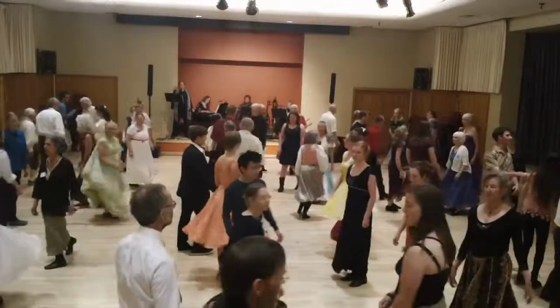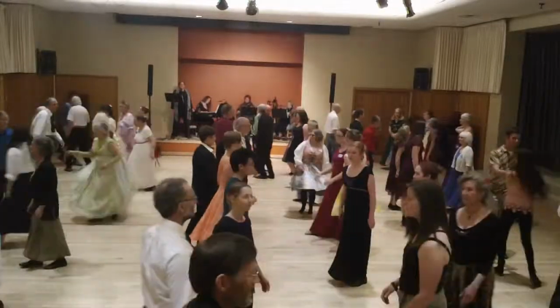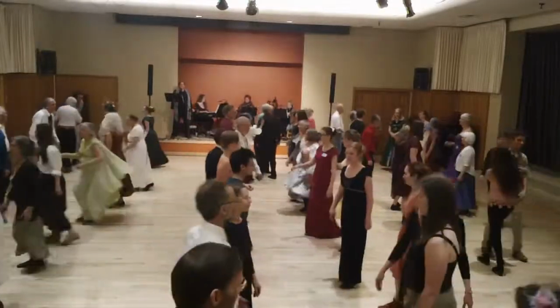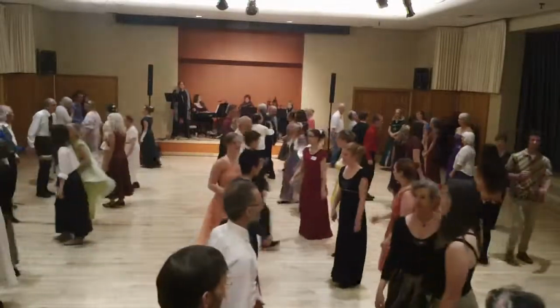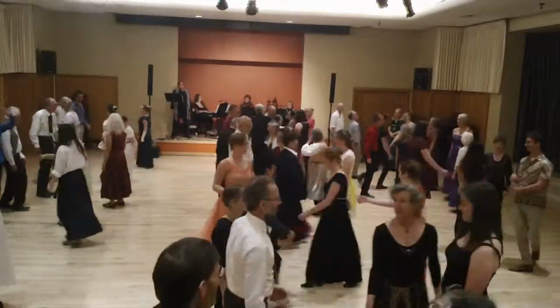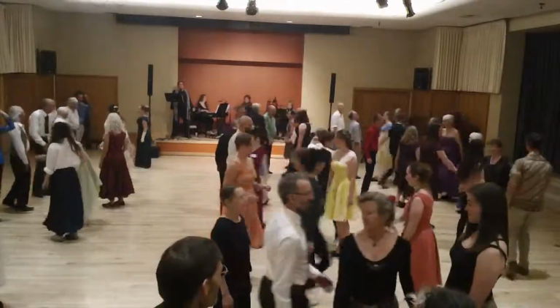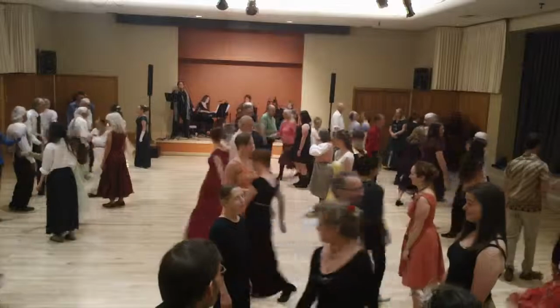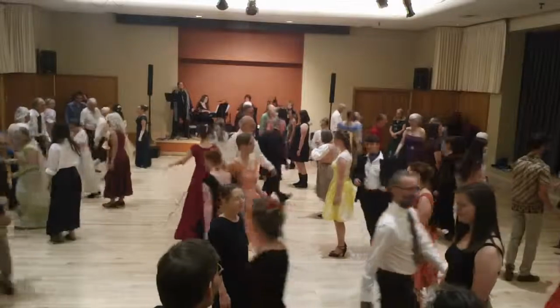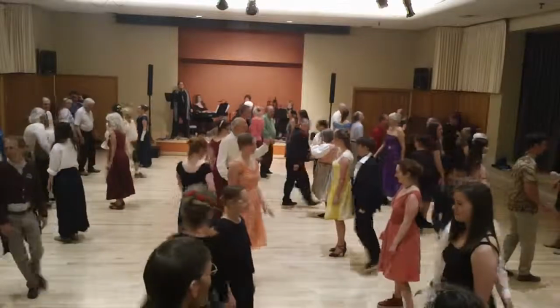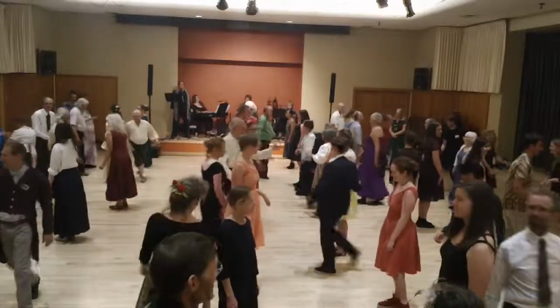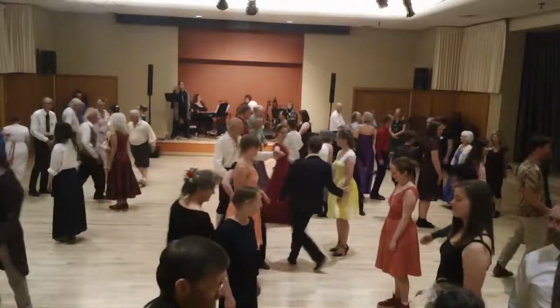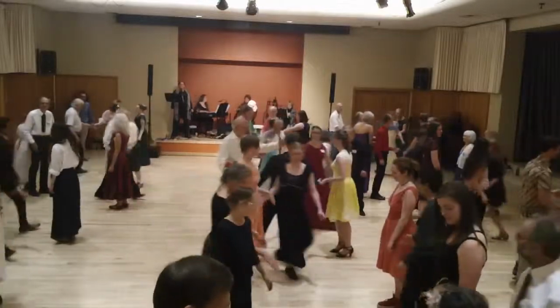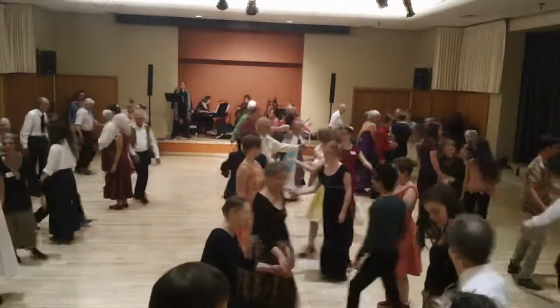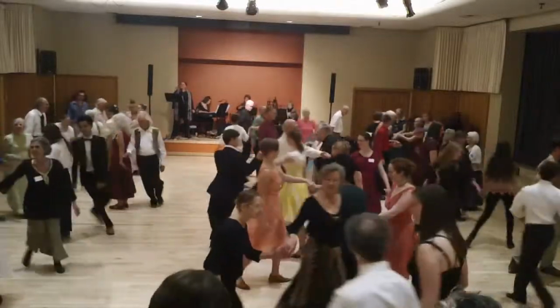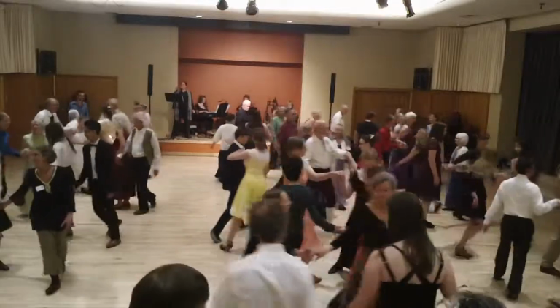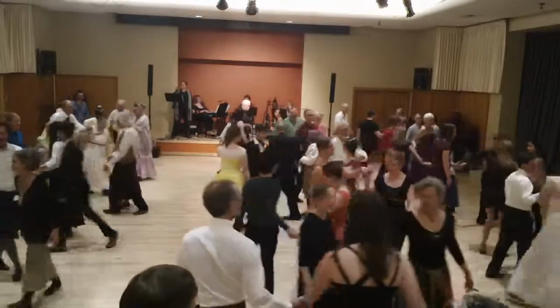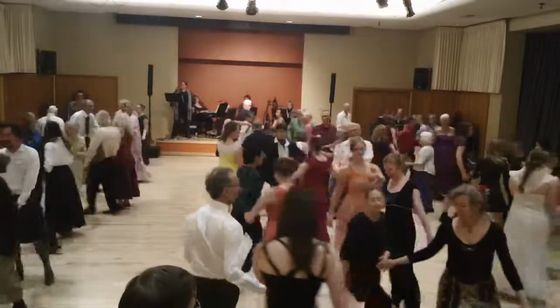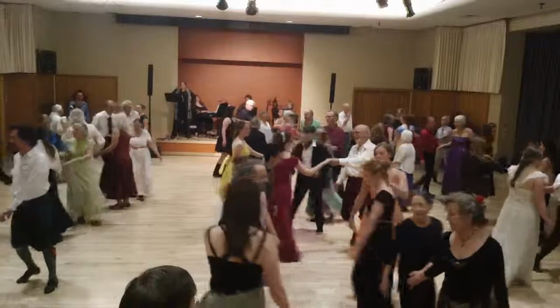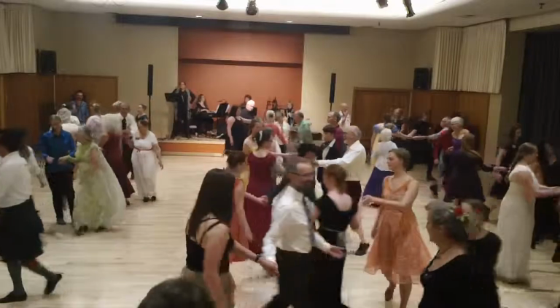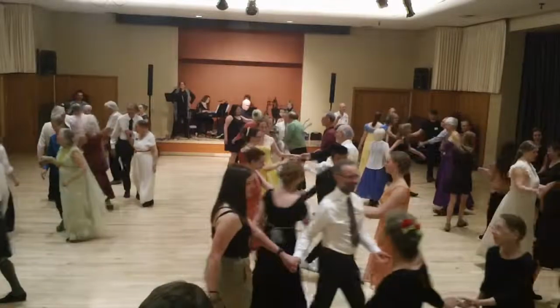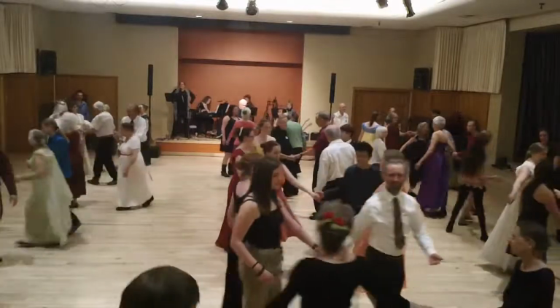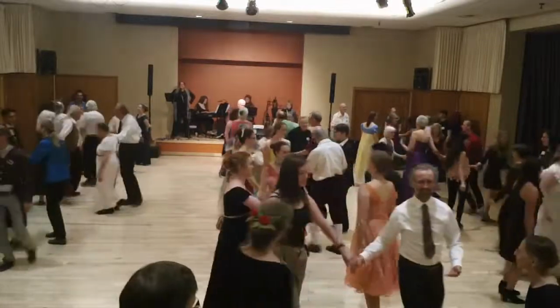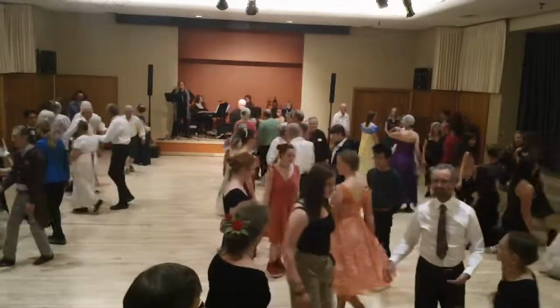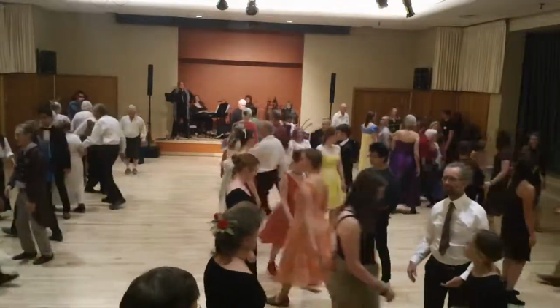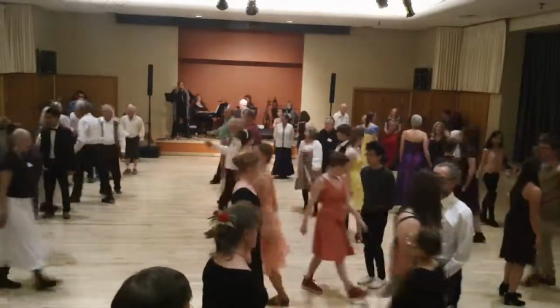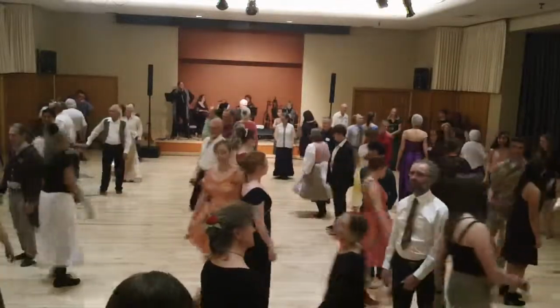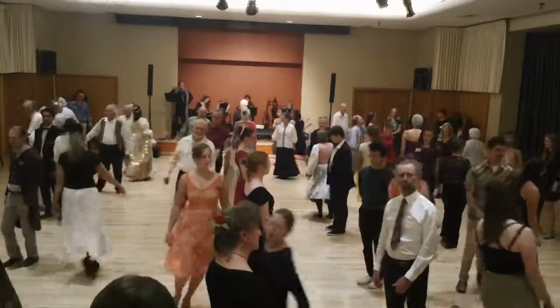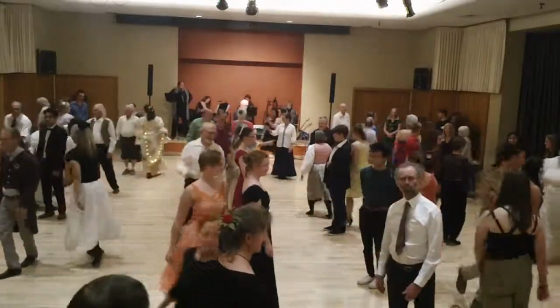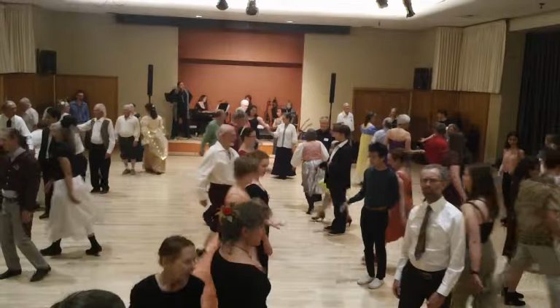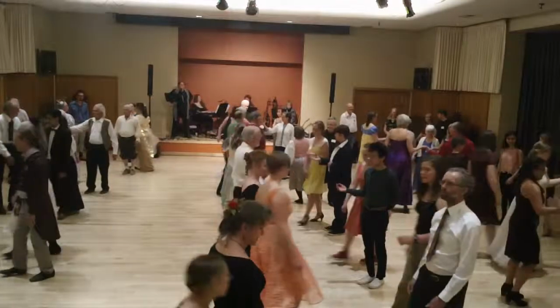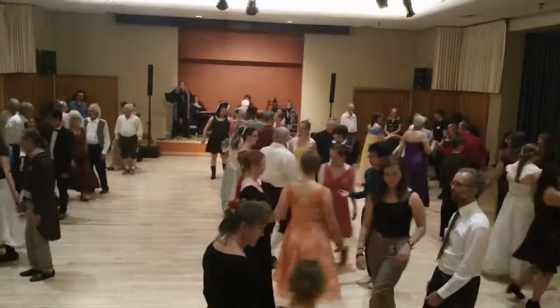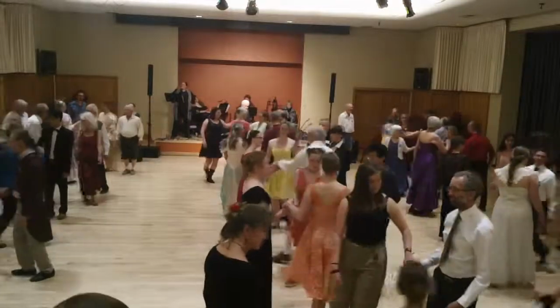And bring second corners around your partner. Draw your partner halfway around. First corner is through the gap and around your own partner. Draw them halfway around.